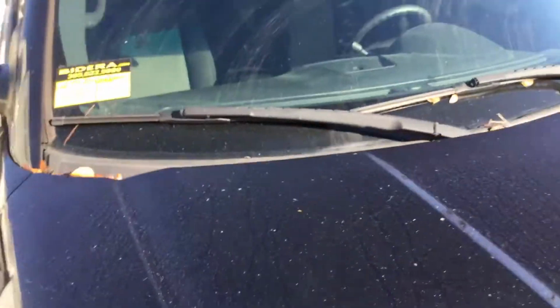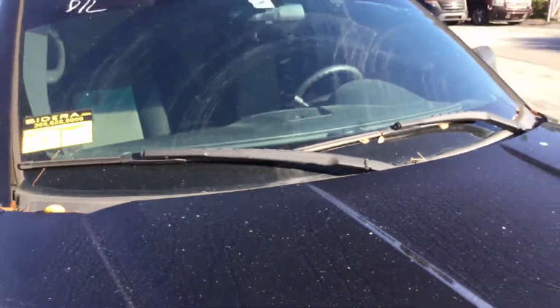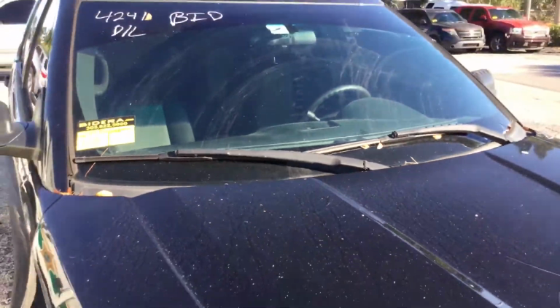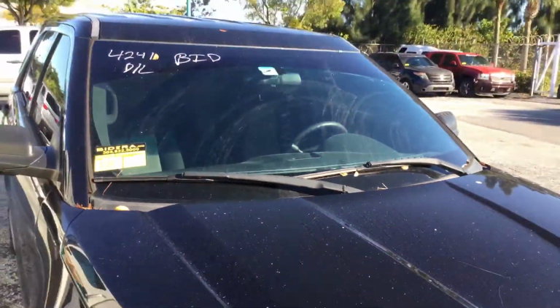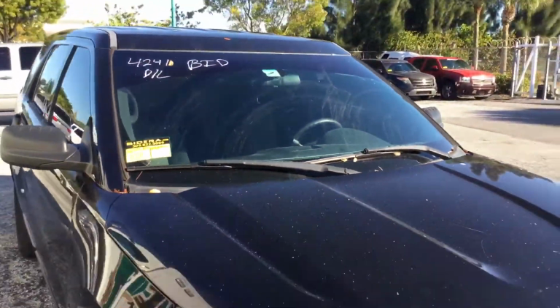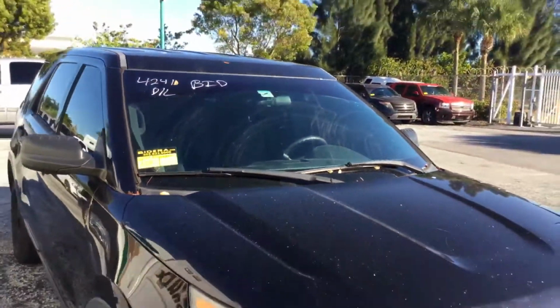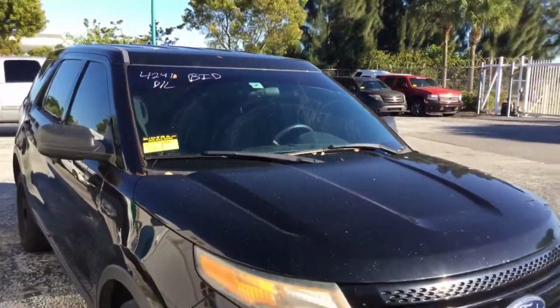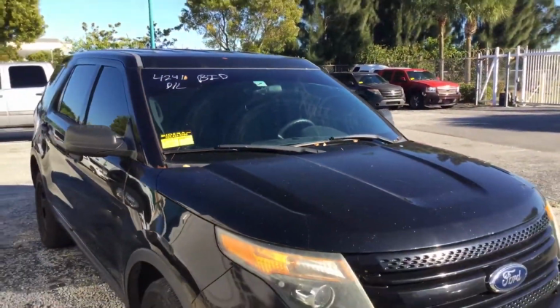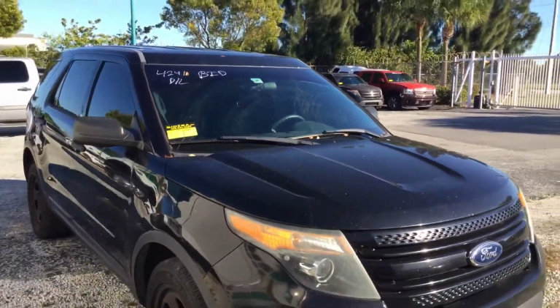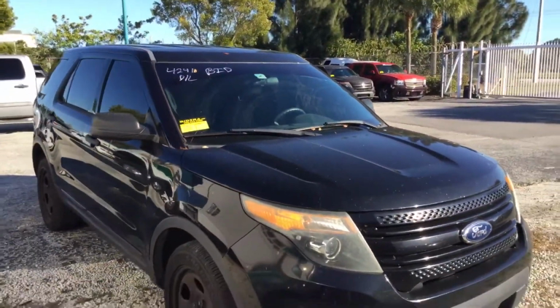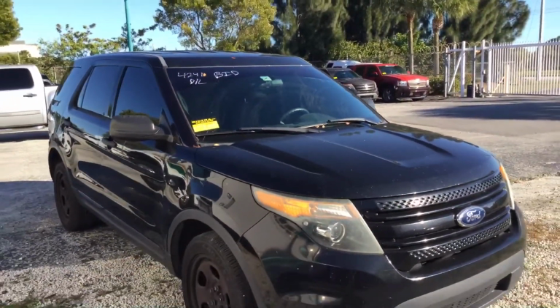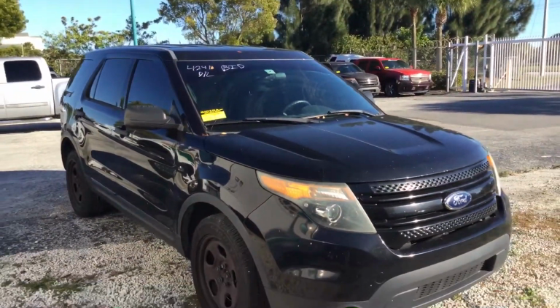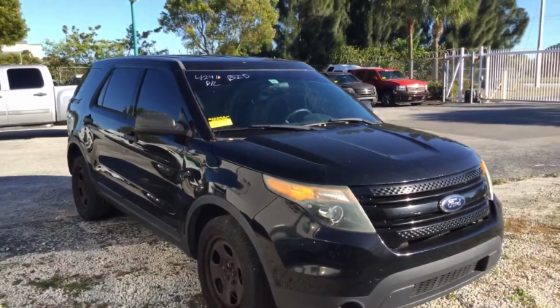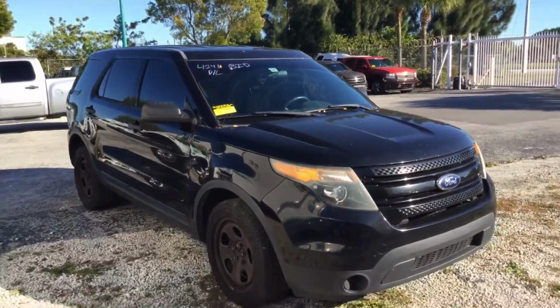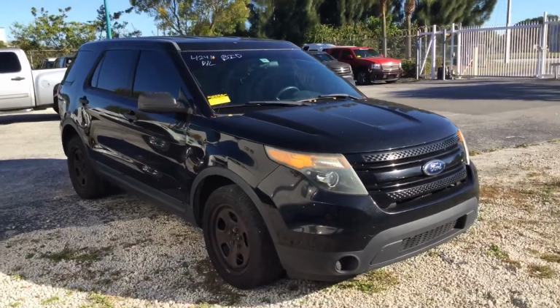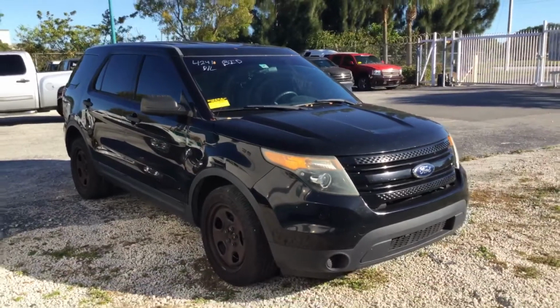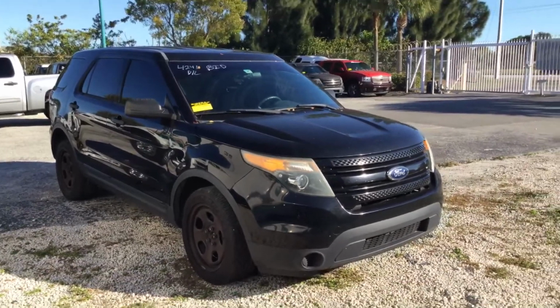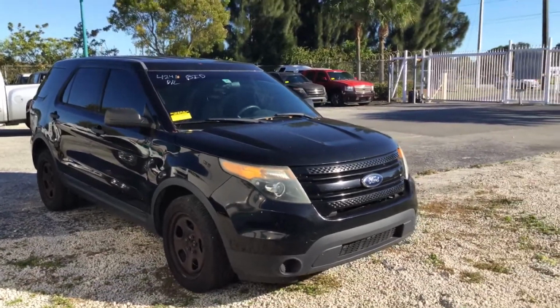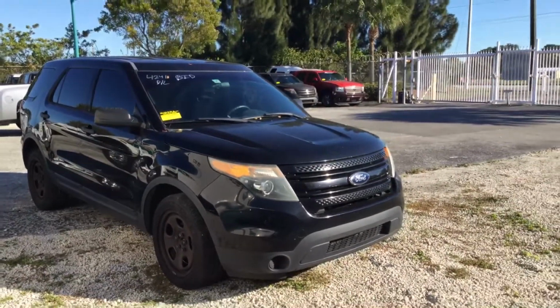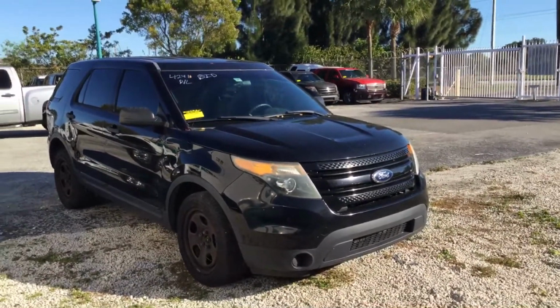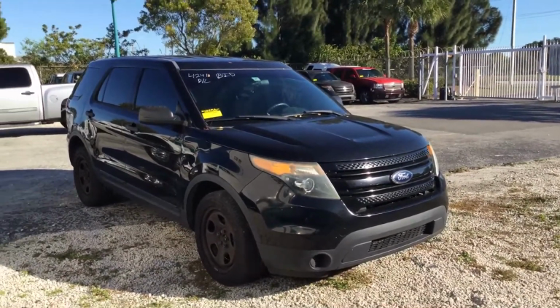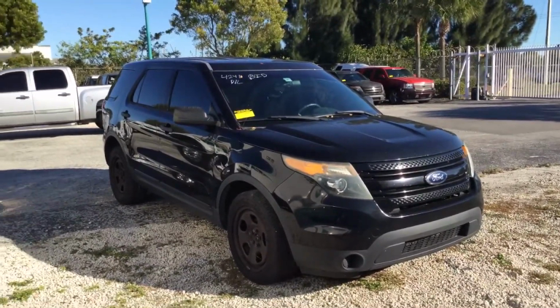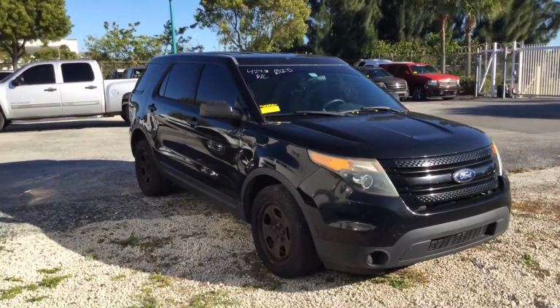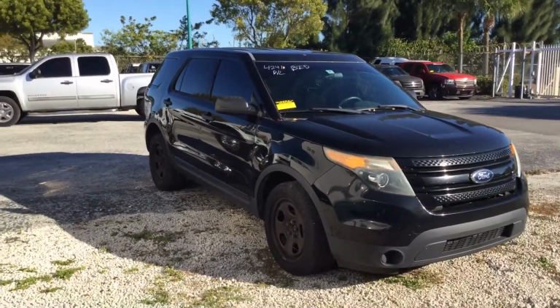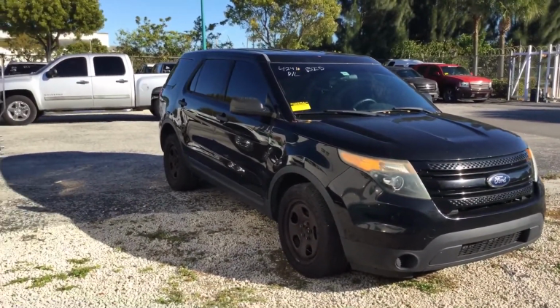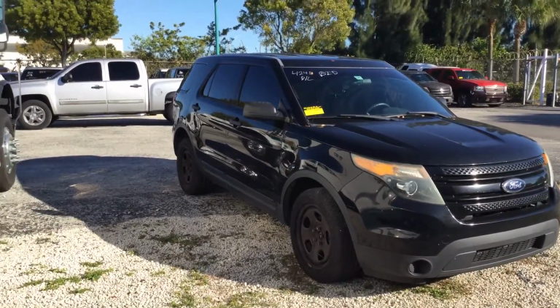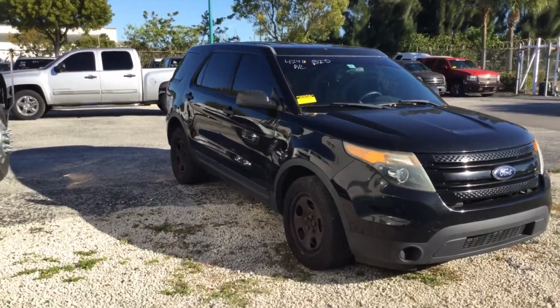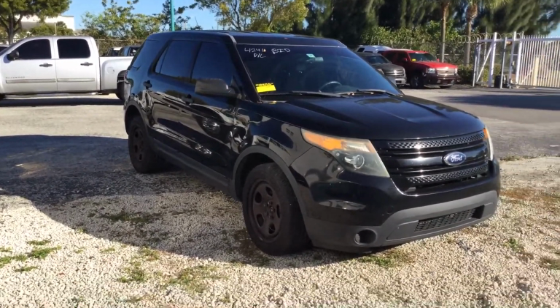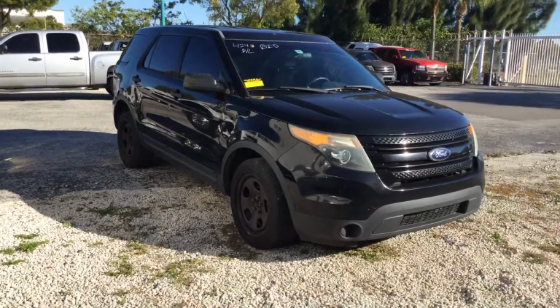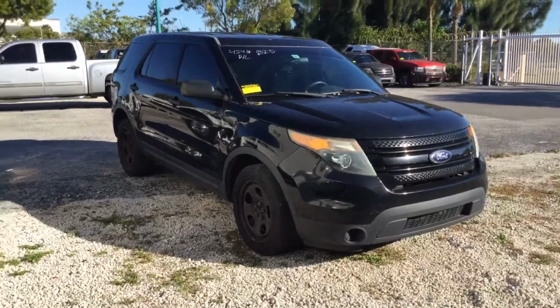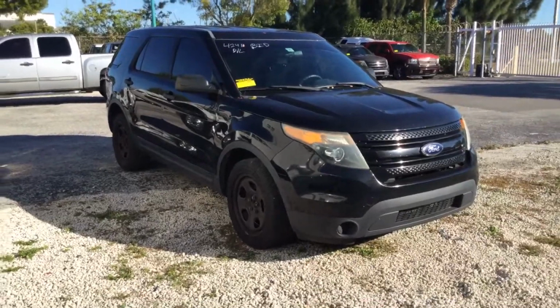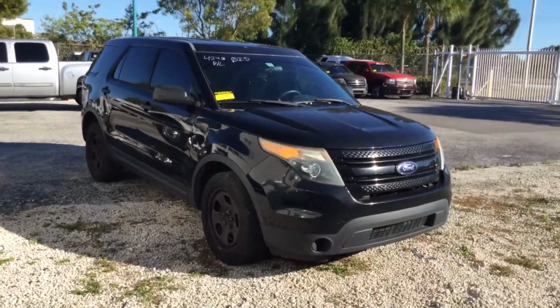It's a 3.7 liter V6. The body is straight and the paint still looks good. It's got minor dents and scratches all around — it shows normal wear and tear.